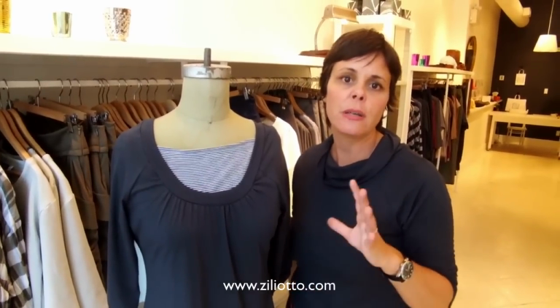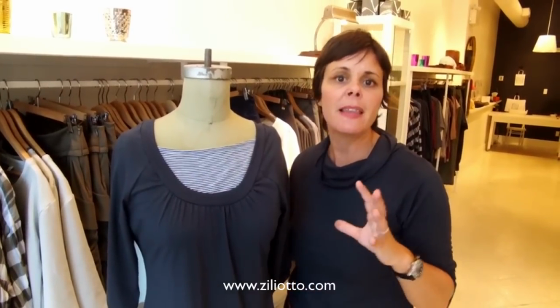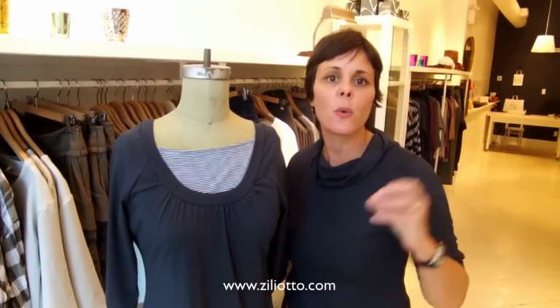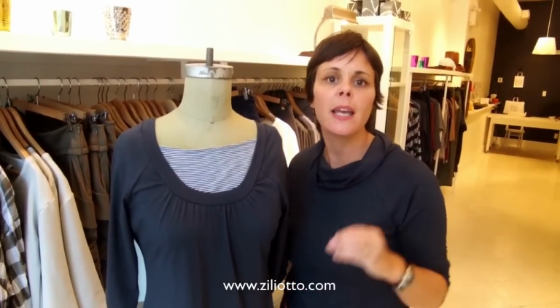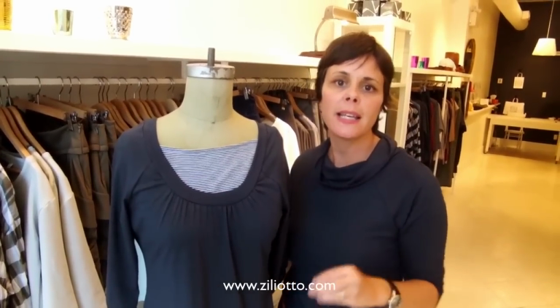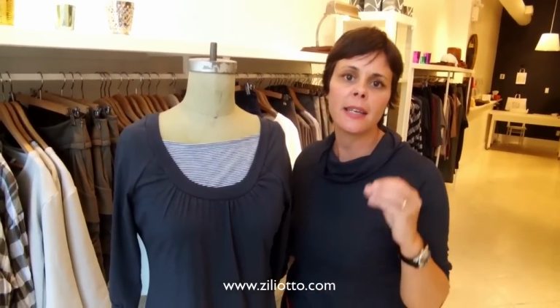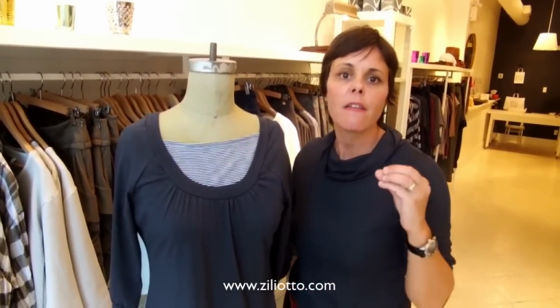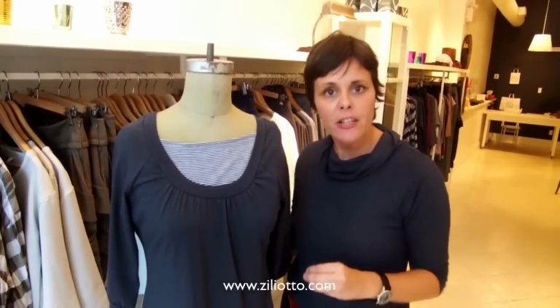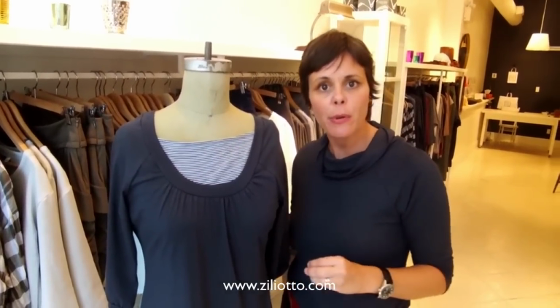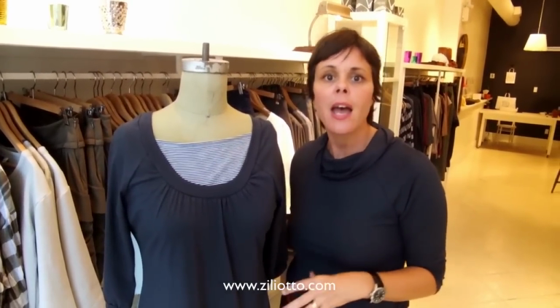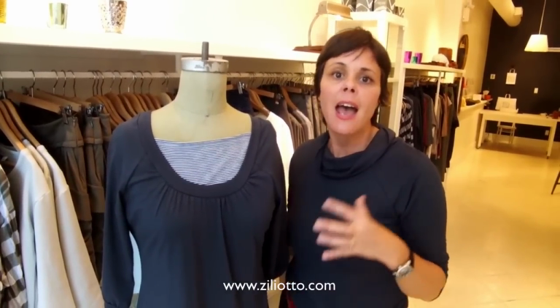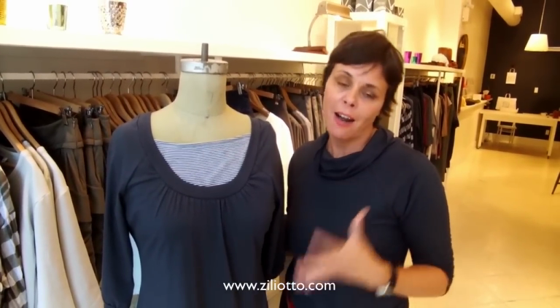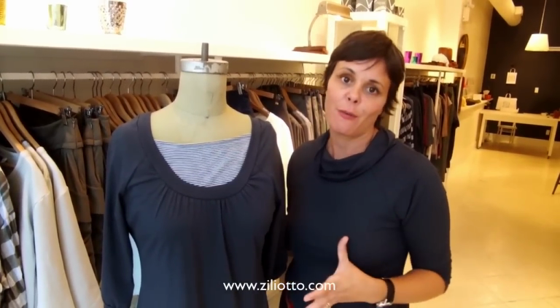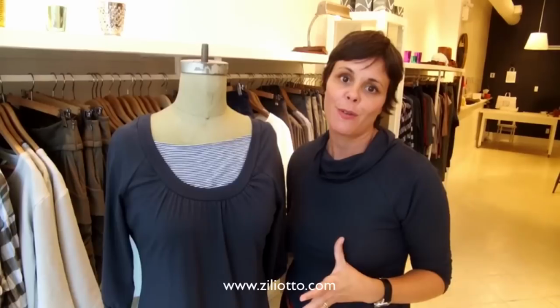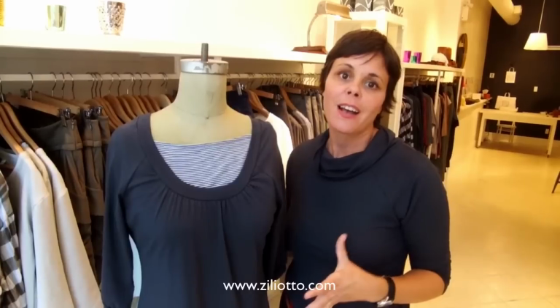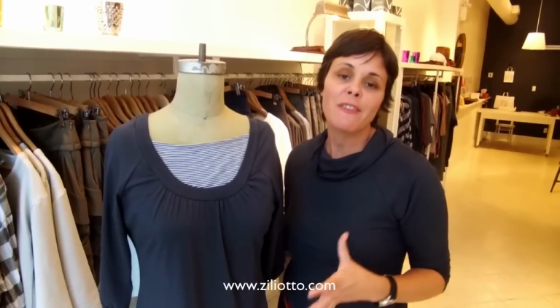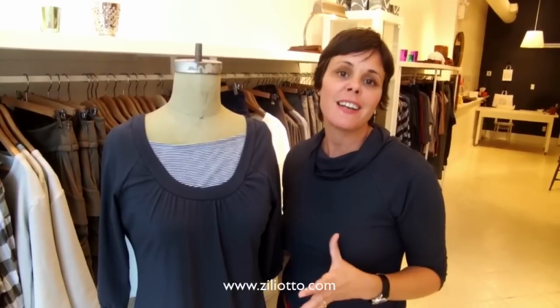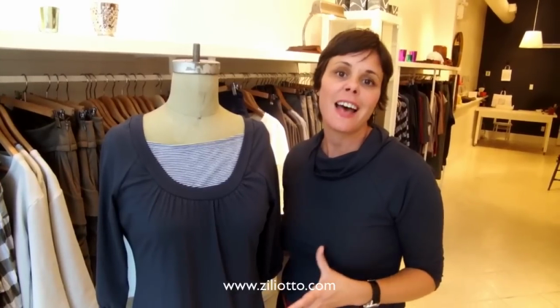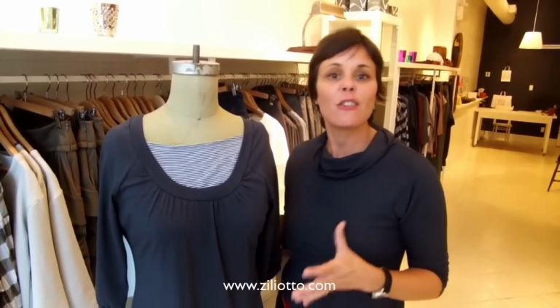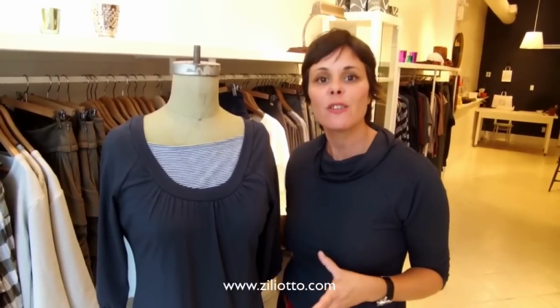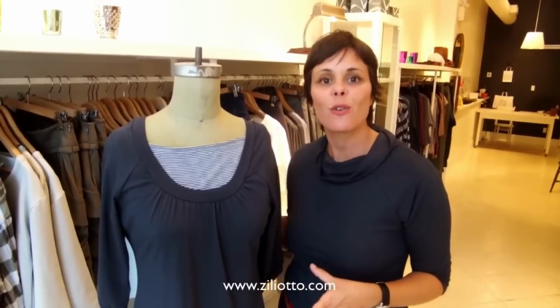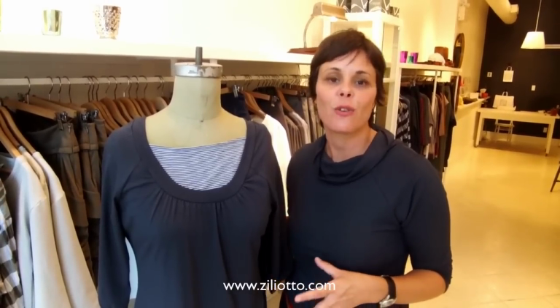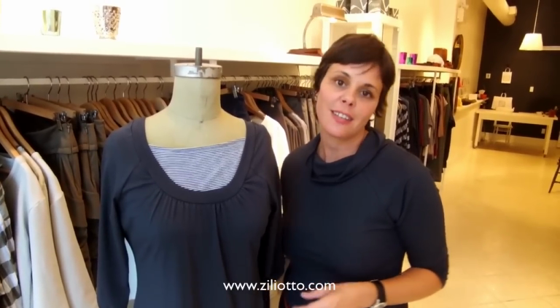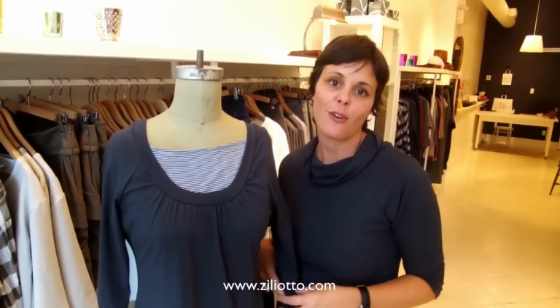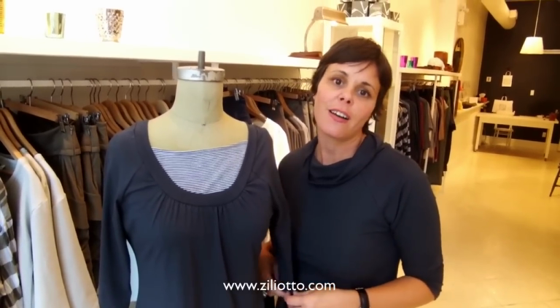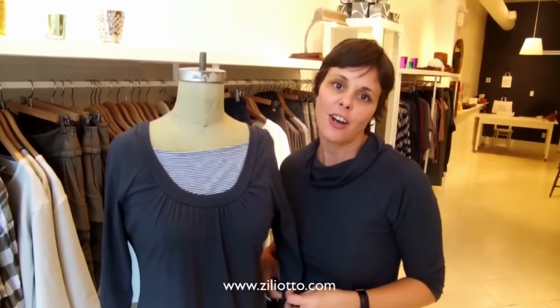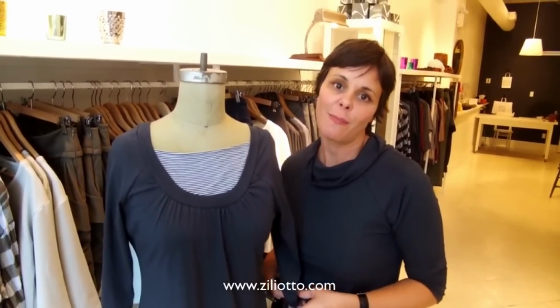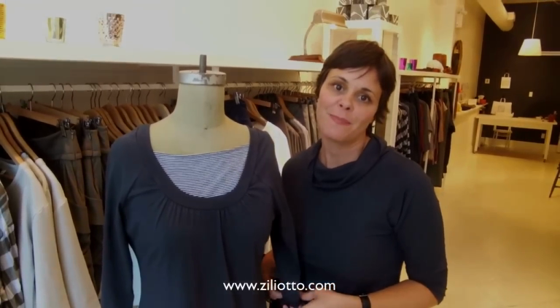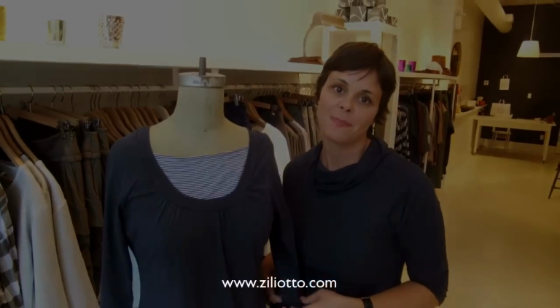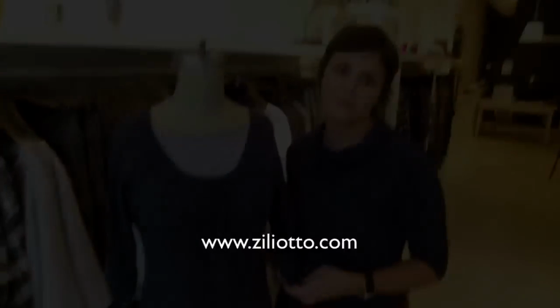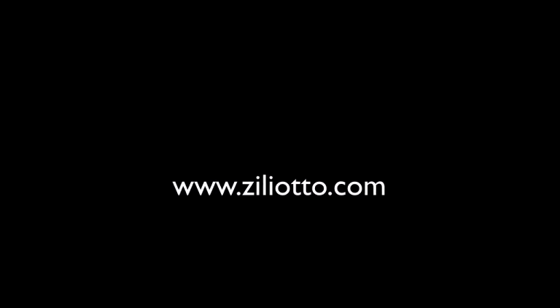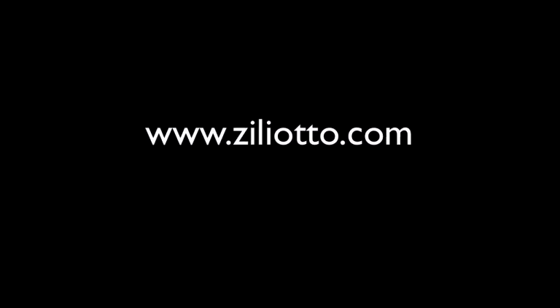So something that's quick, easy, fashionable and comfortable. Come and visit us at either of the stores or at ziliotto.com. We'll see you next time. Bye.